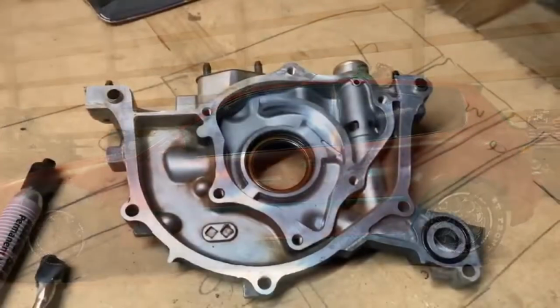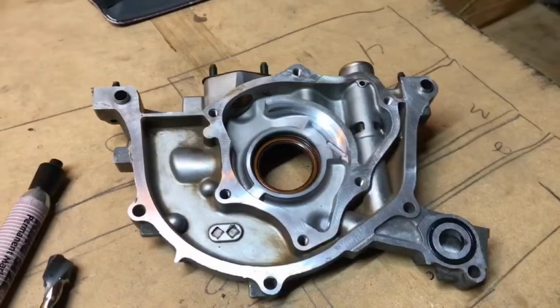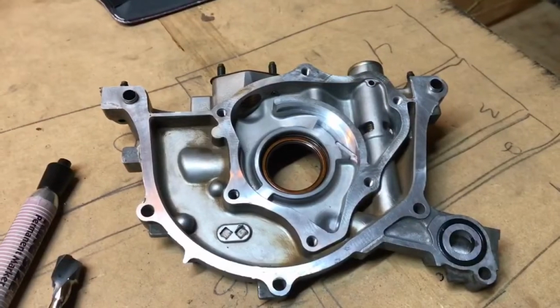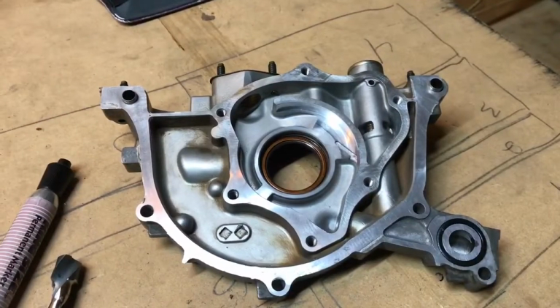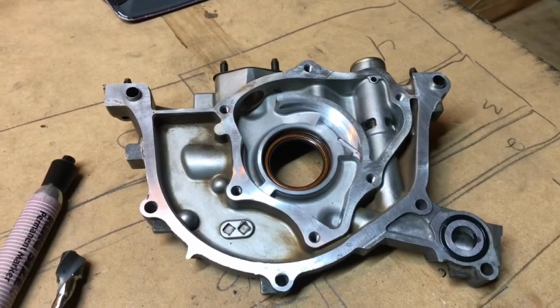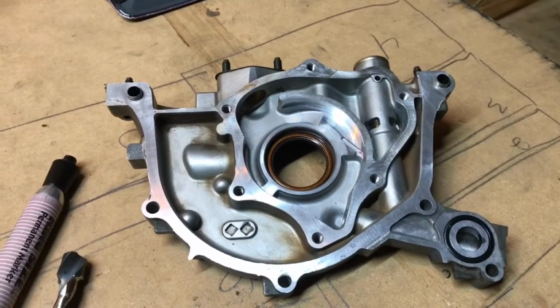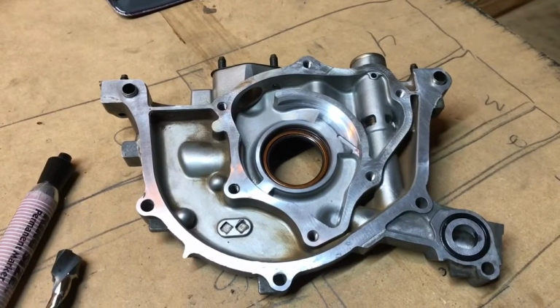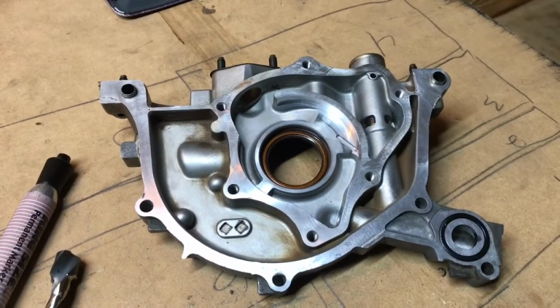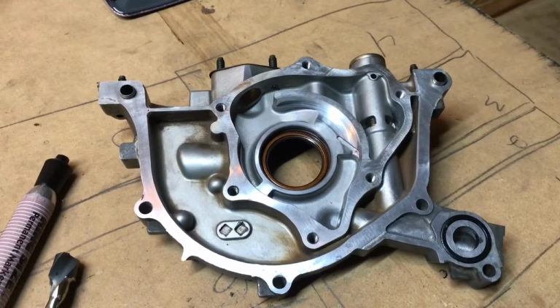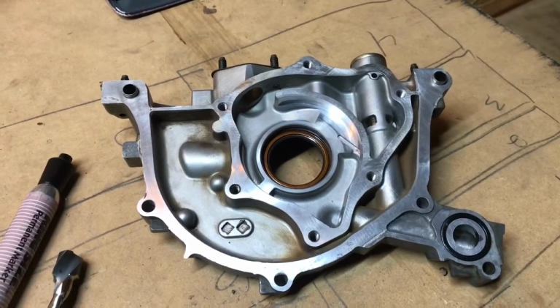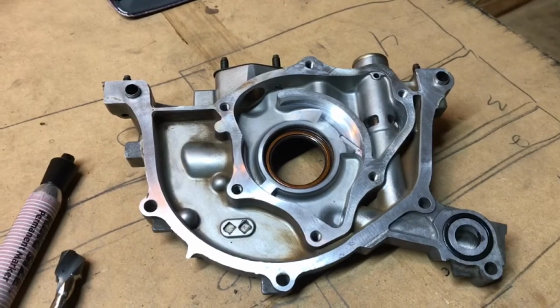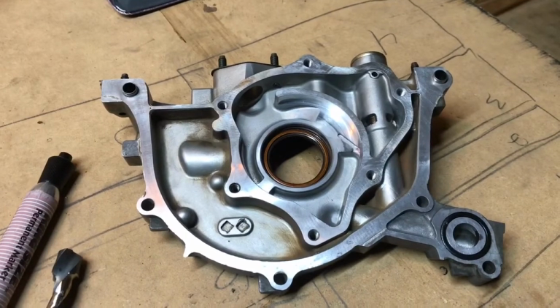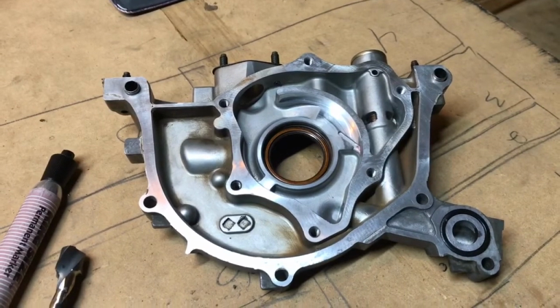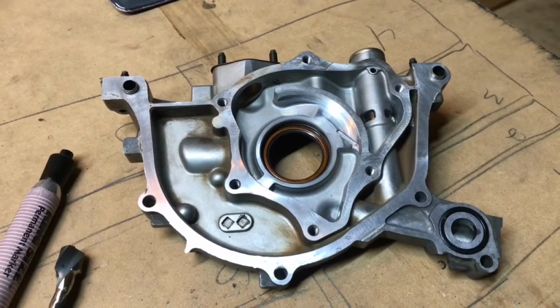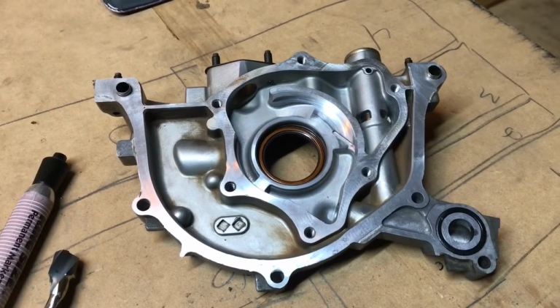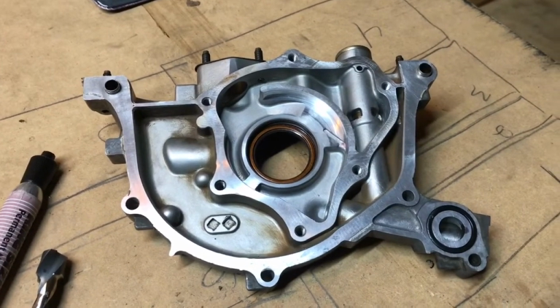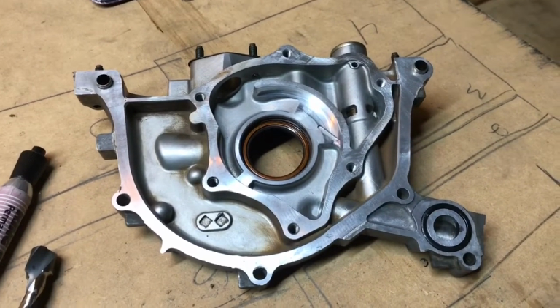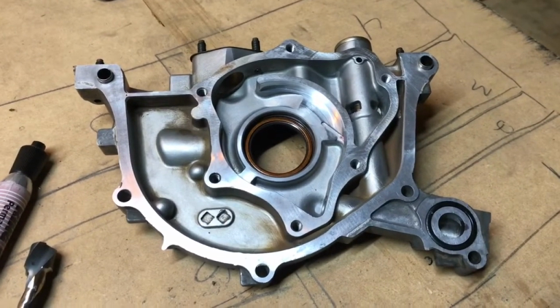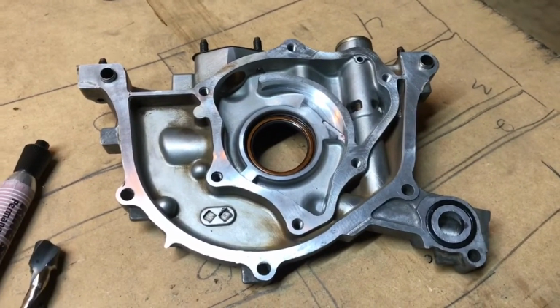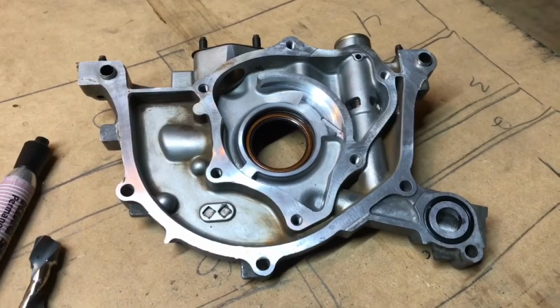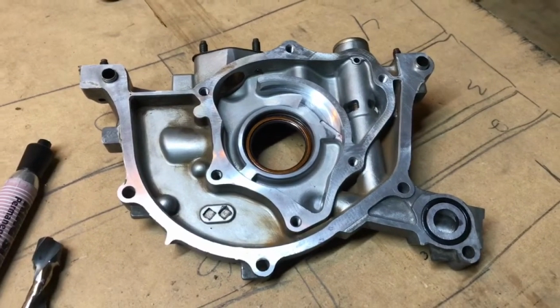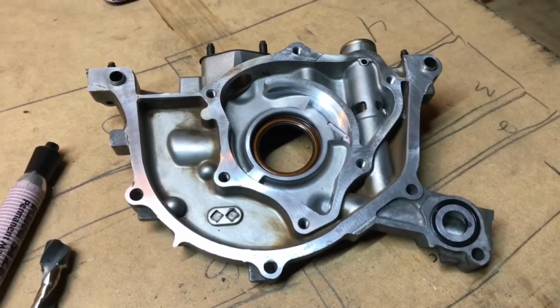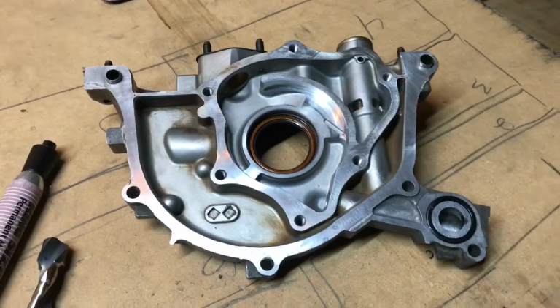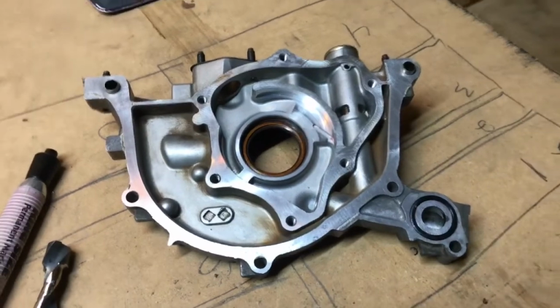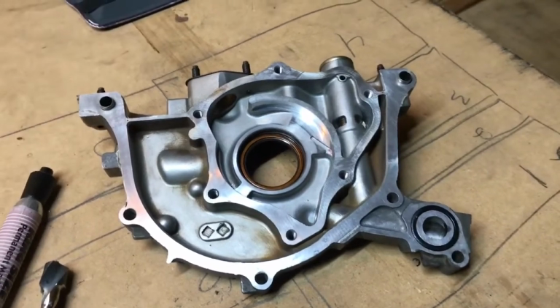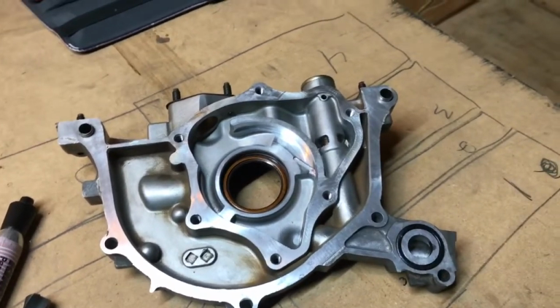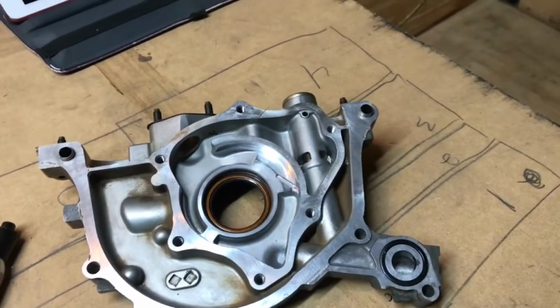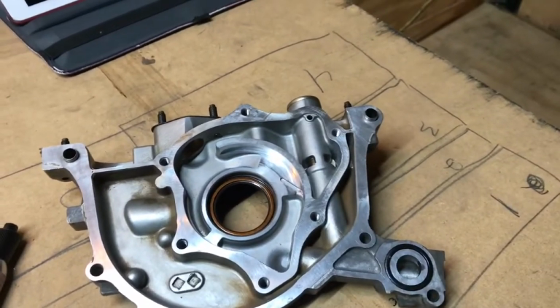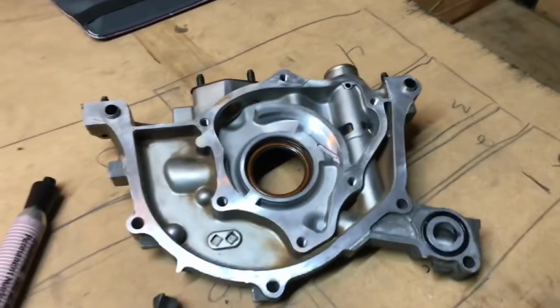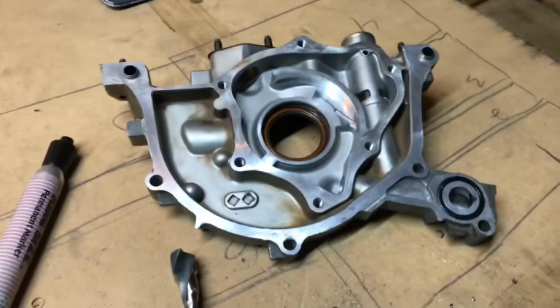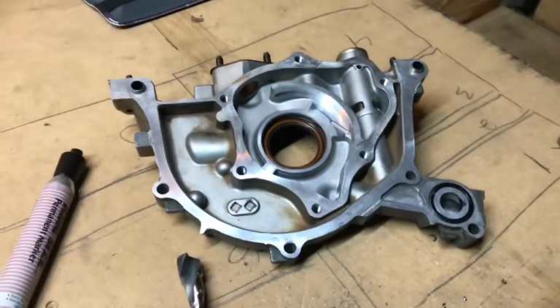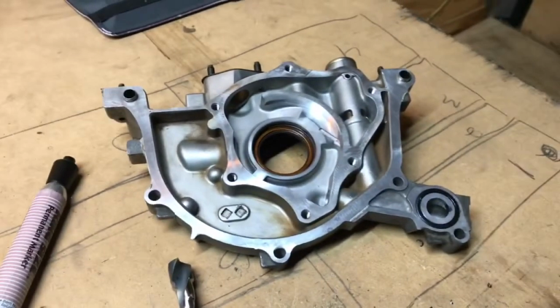What's up everybody, today I'm going to be porting out a GSR or a V18C1 oil pump — a Honda oil pump. There's been several videos out there, but I want to give you some tips that I did not see on some of the other ones.